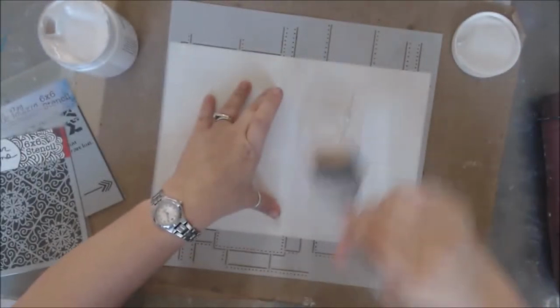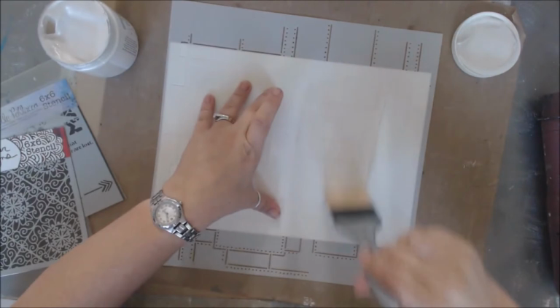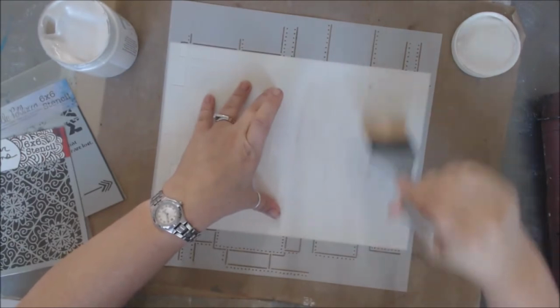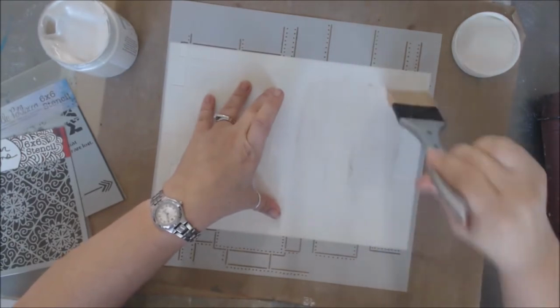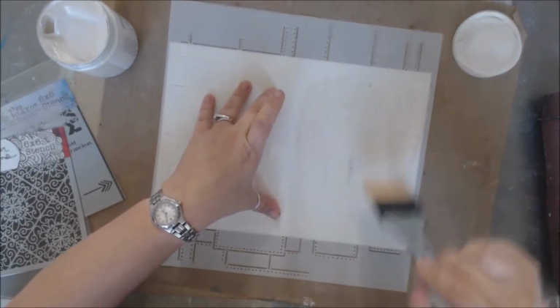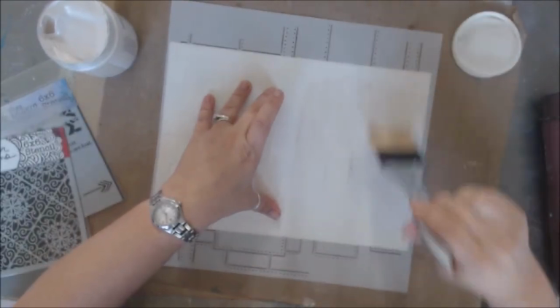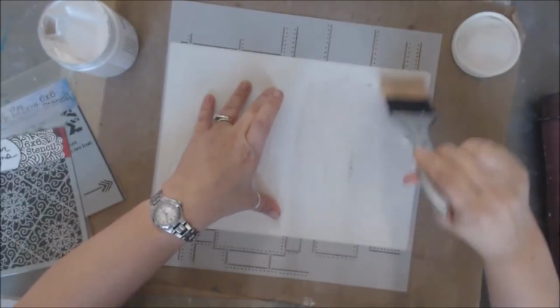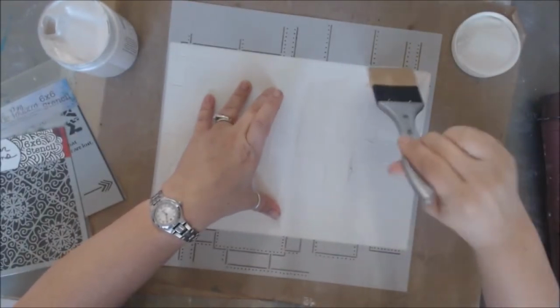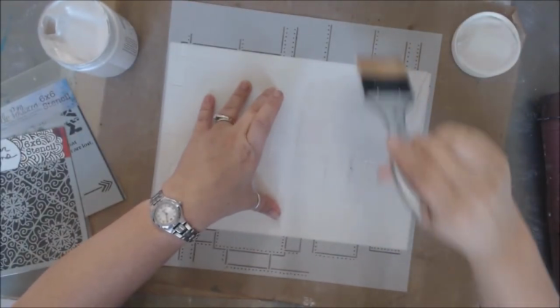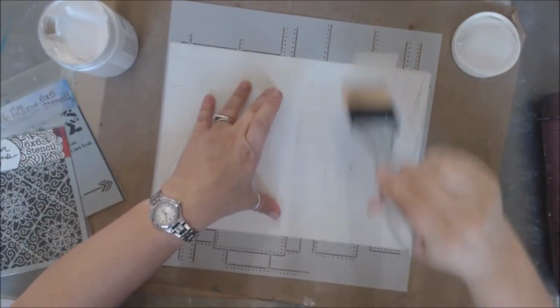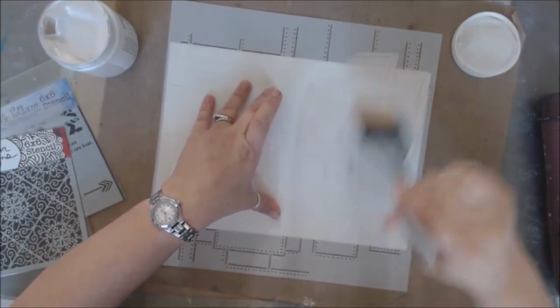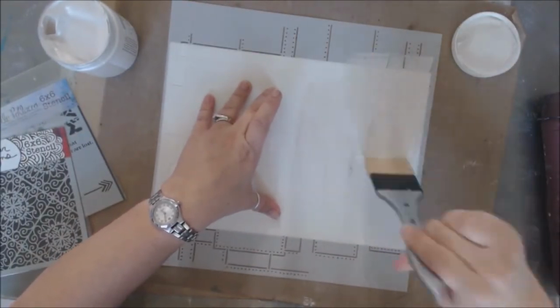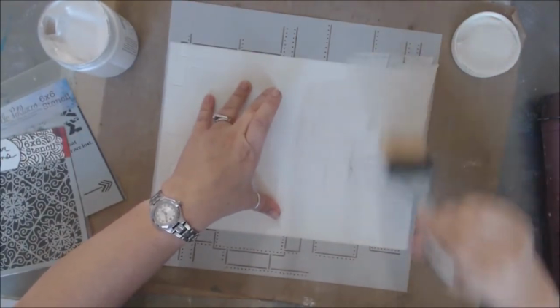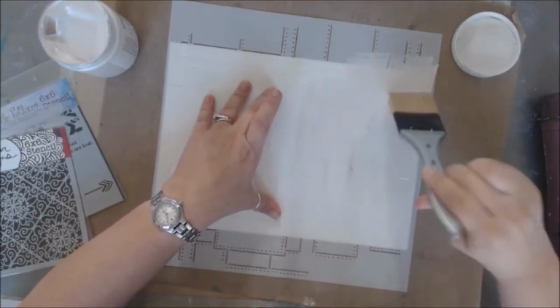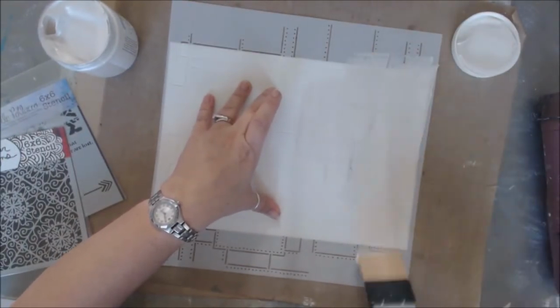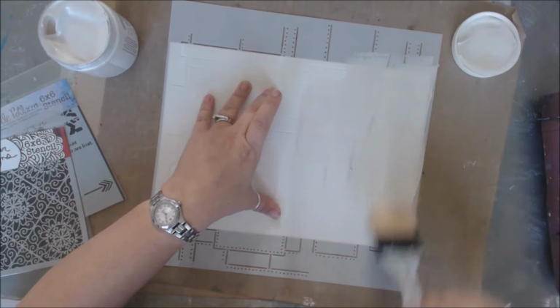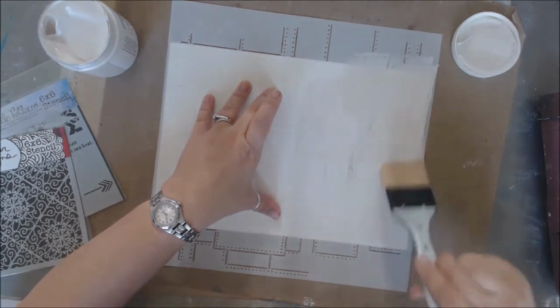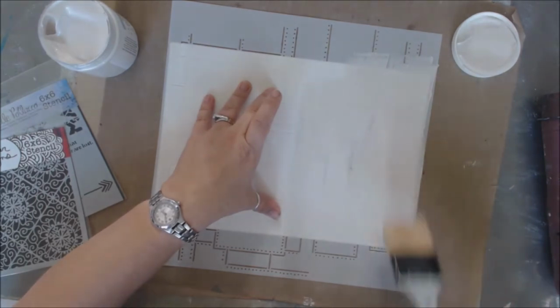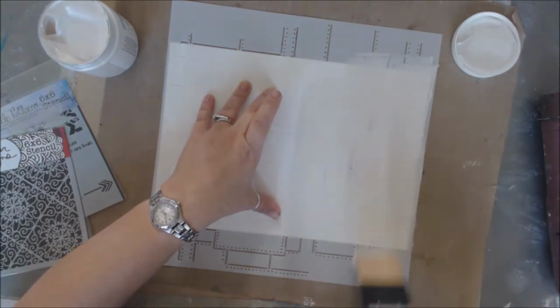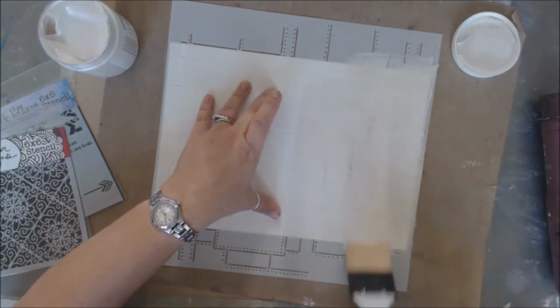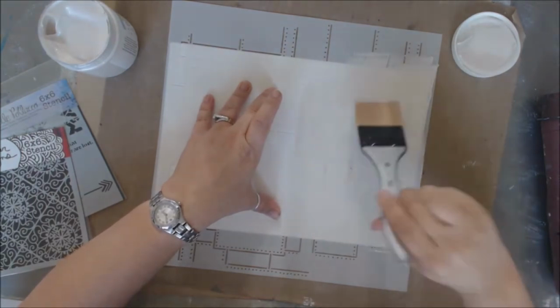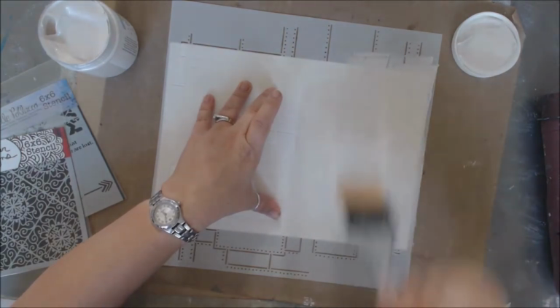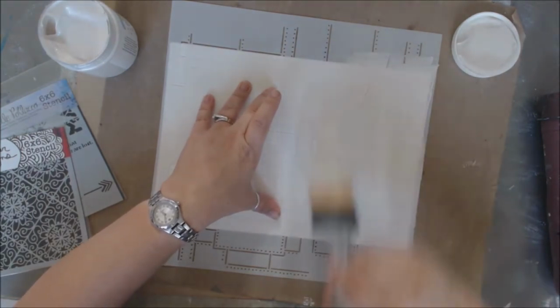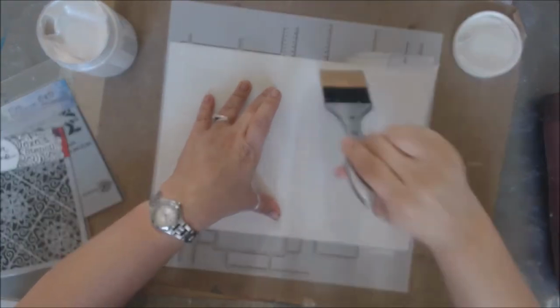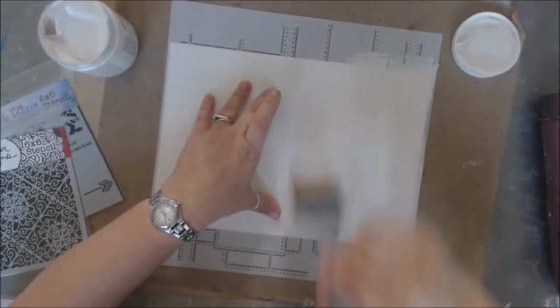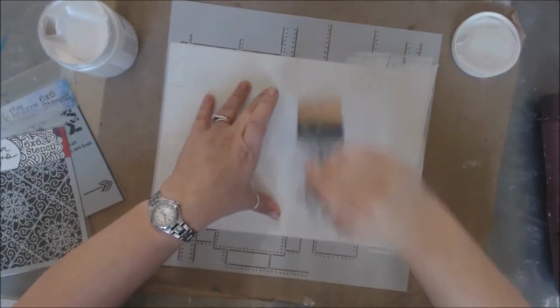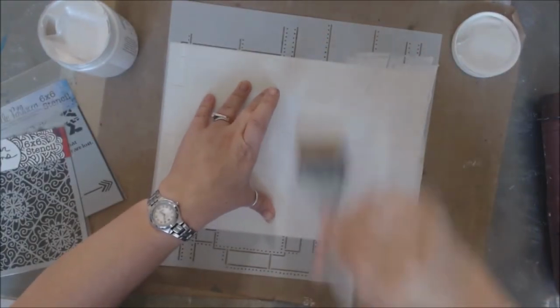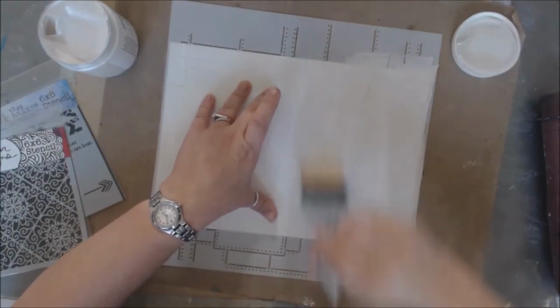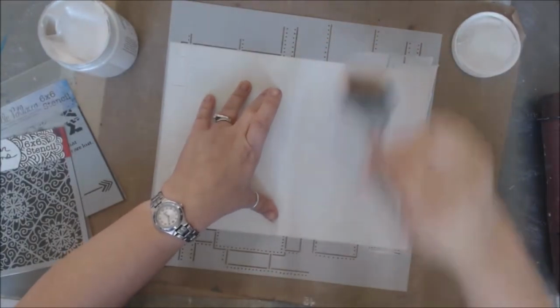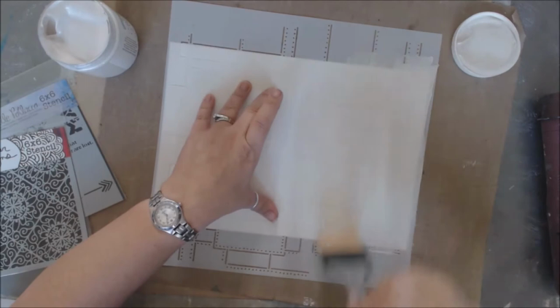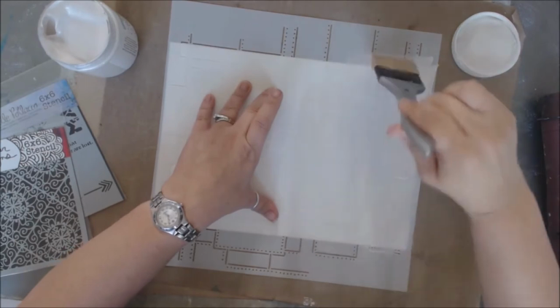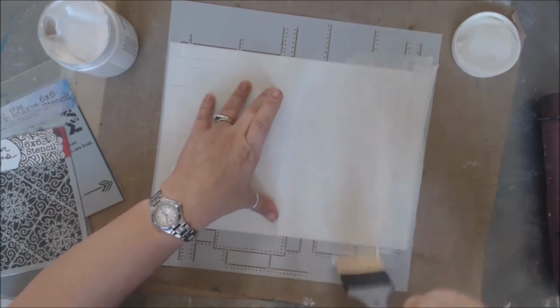I have just a palette brush and I'm going to come in and add this all over. I'm not worried about going over the edges — I just want to make sure I get all those little nooks and crannies, all those lines, all those little holes of the rivets.